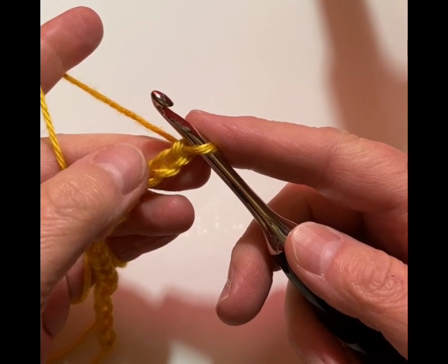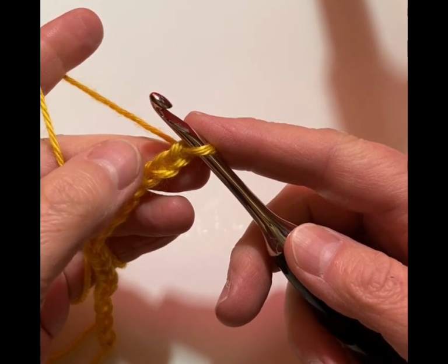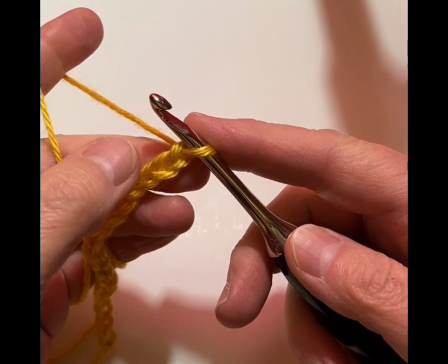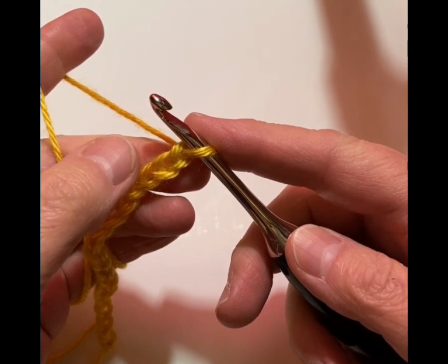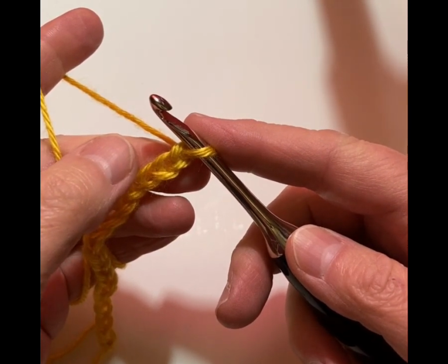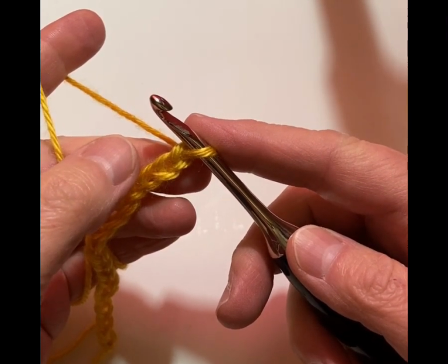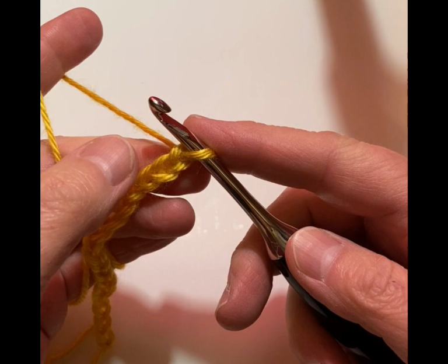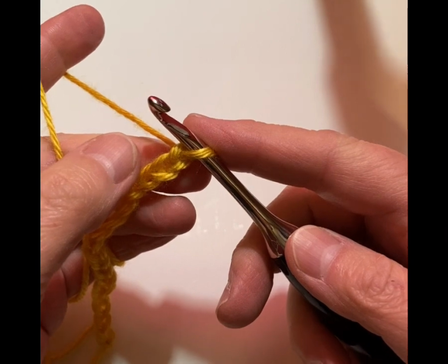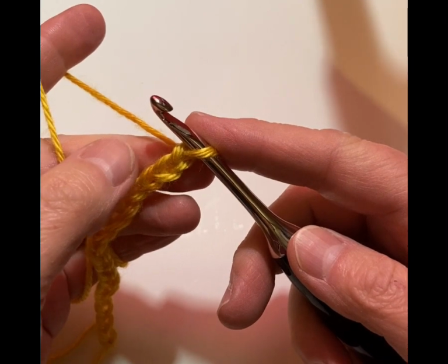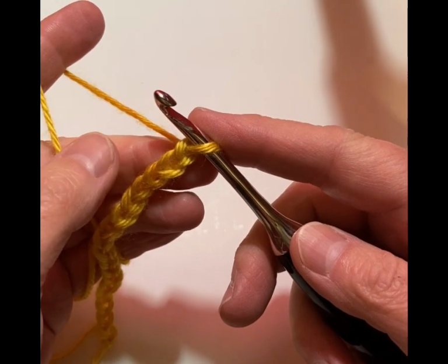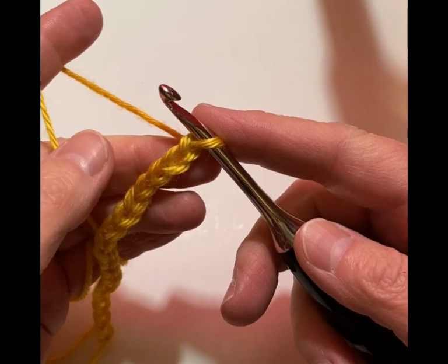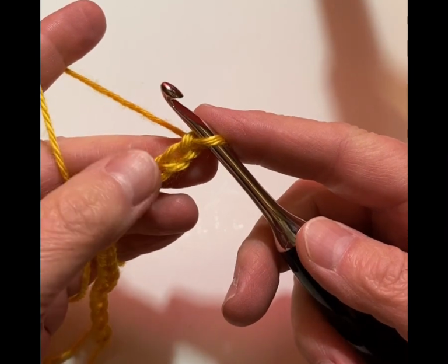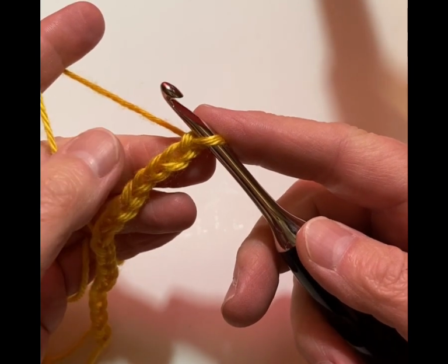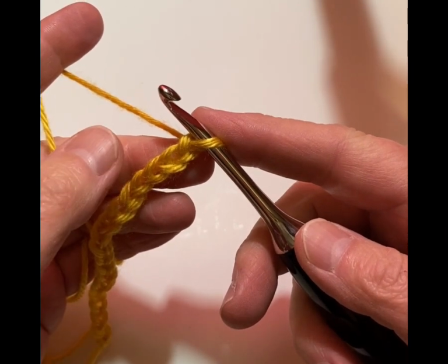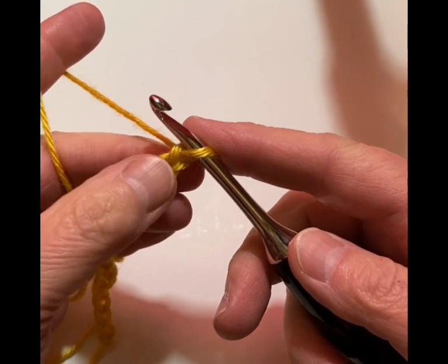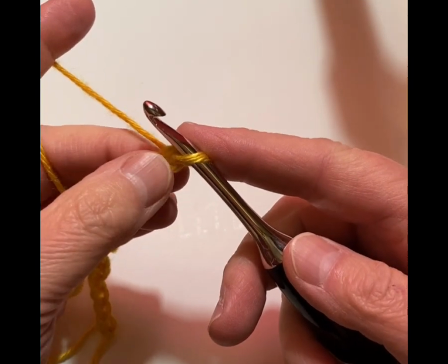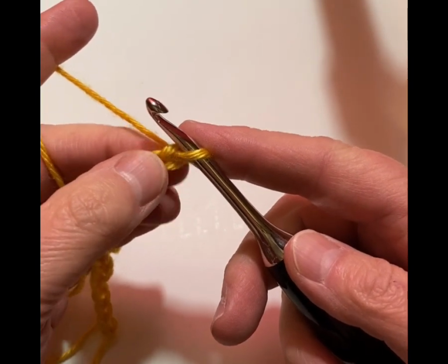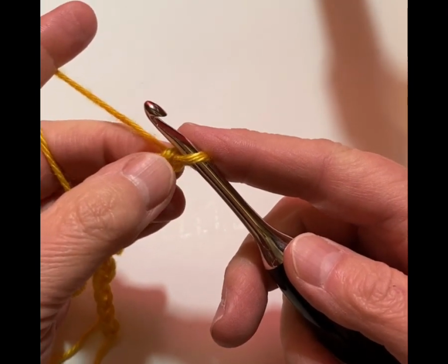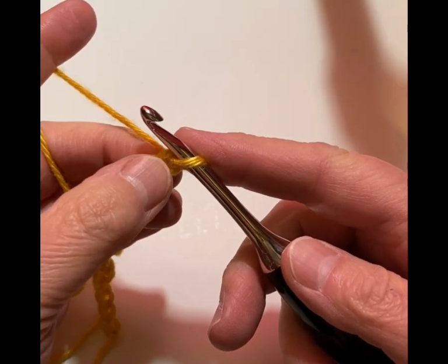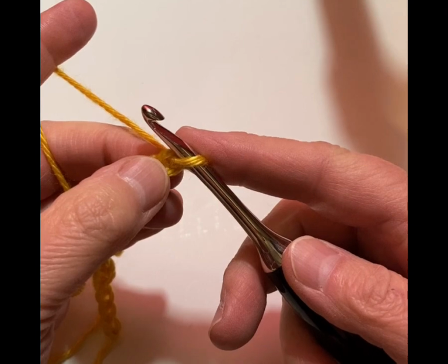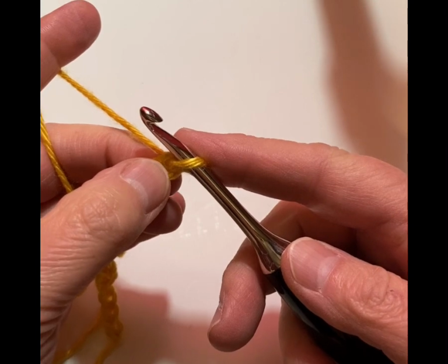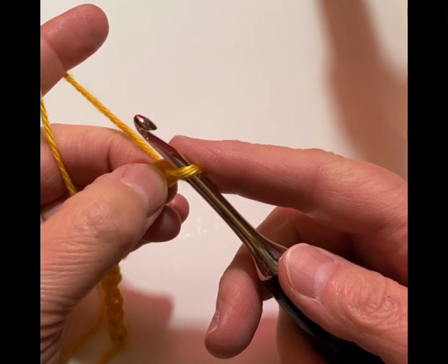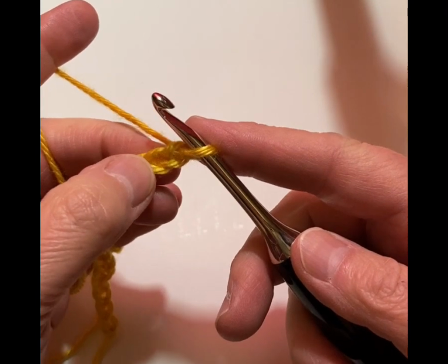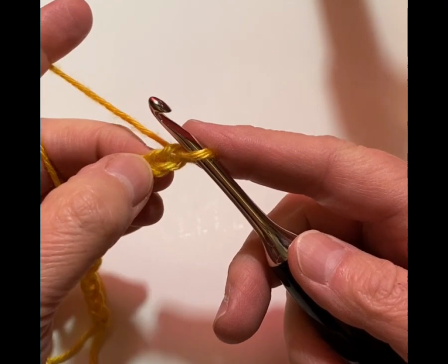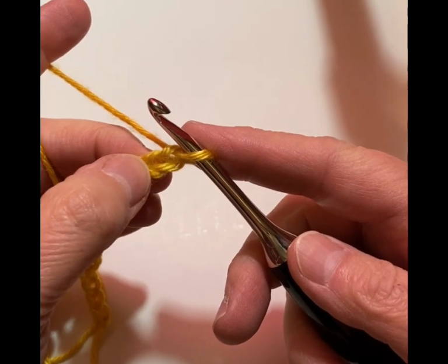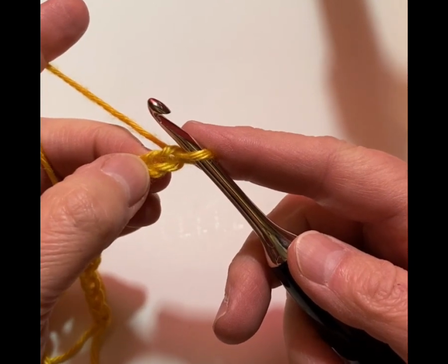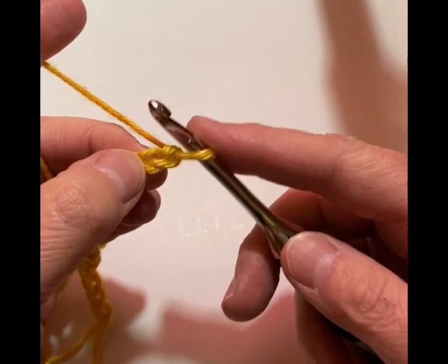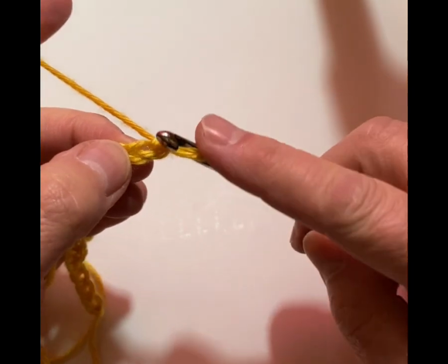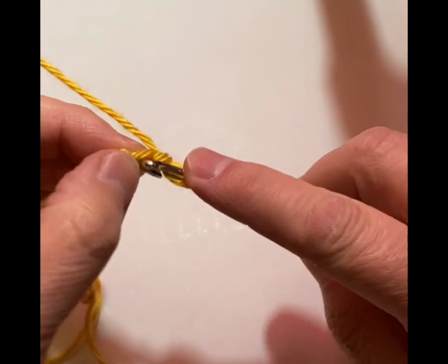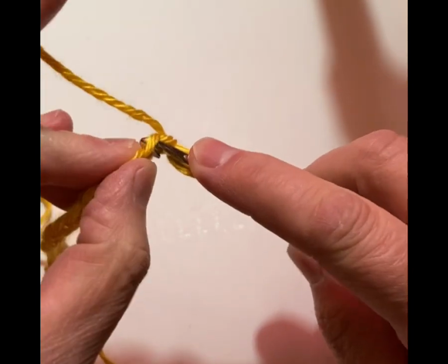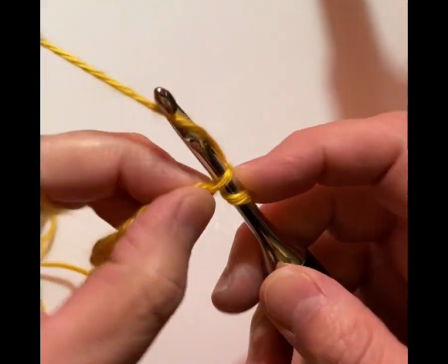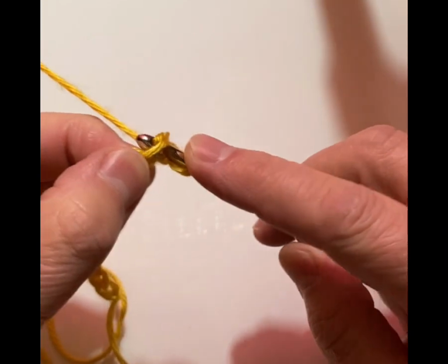This pattern is a repeat of the third row — when we get to the third row, you'll repeat that through the rest of the blanket. So we're going to start off in the second chain. In the second chain we're going to do a single crochet.